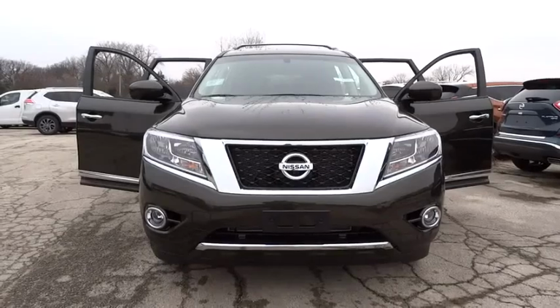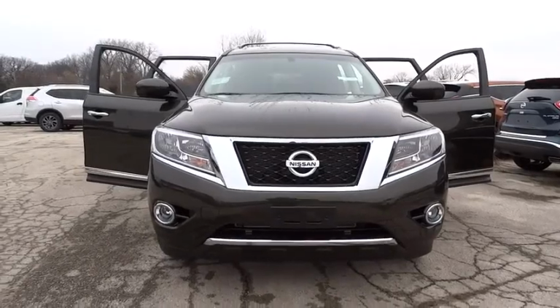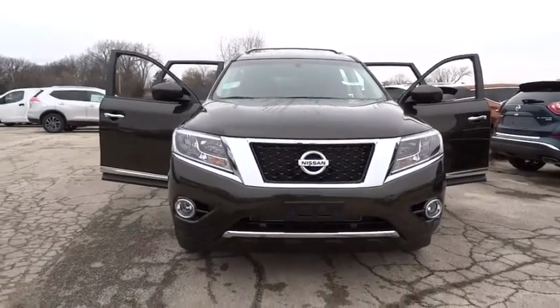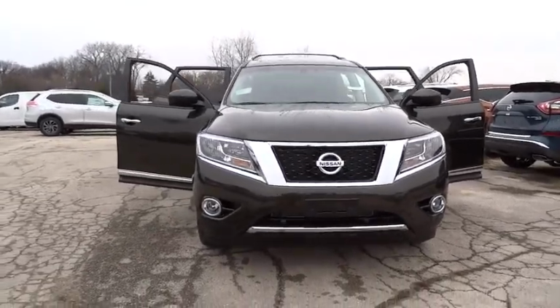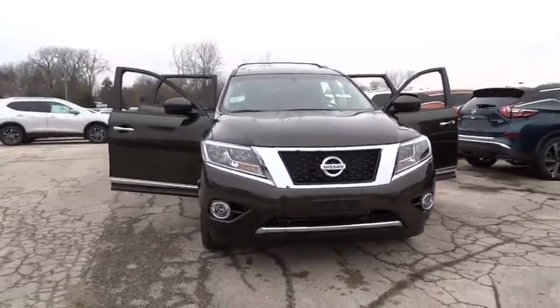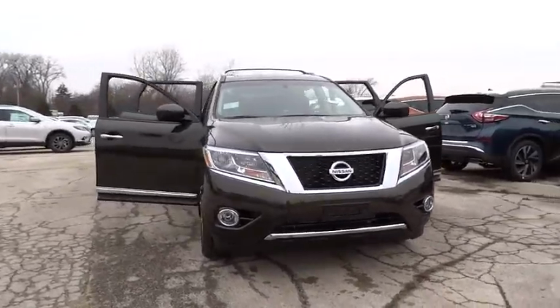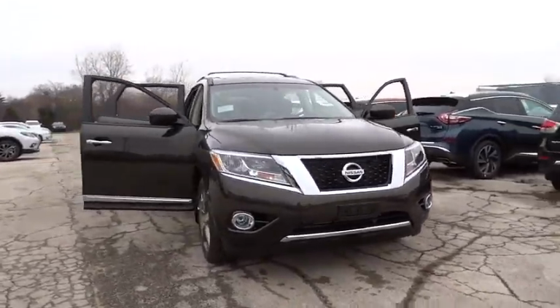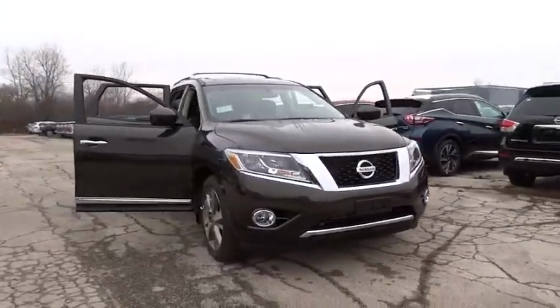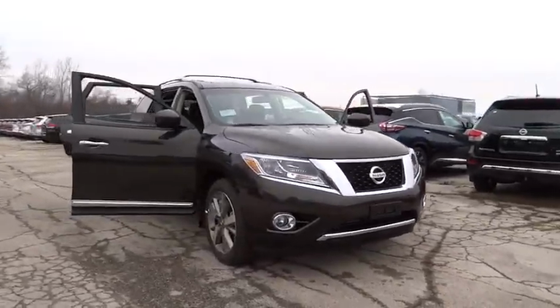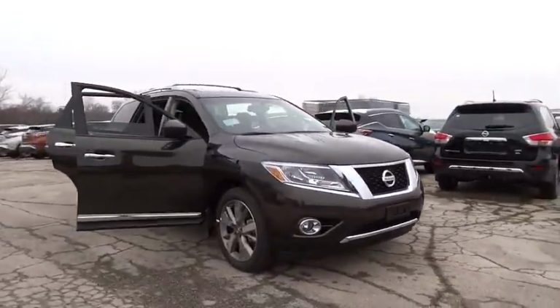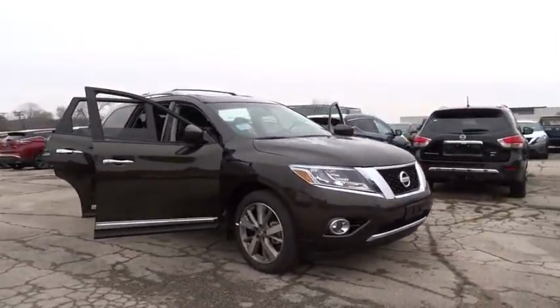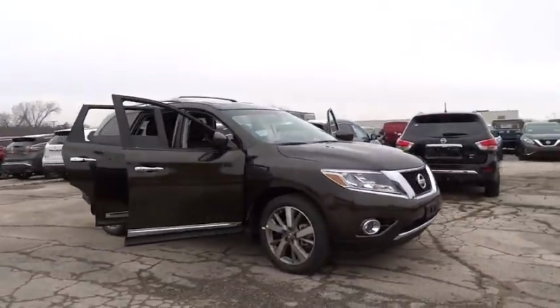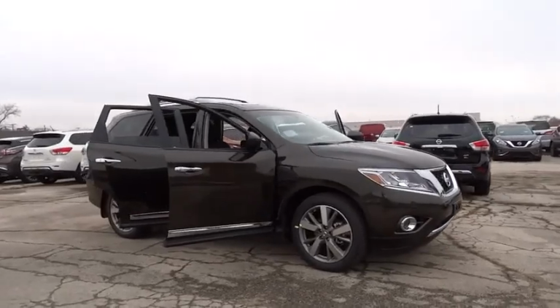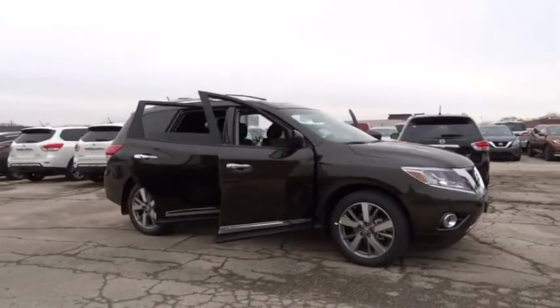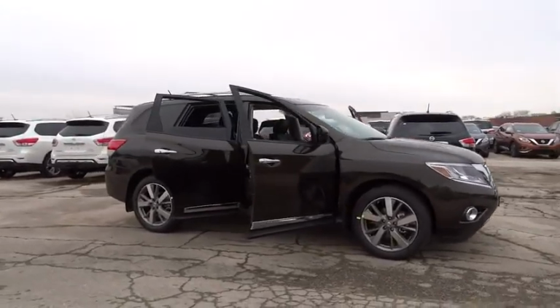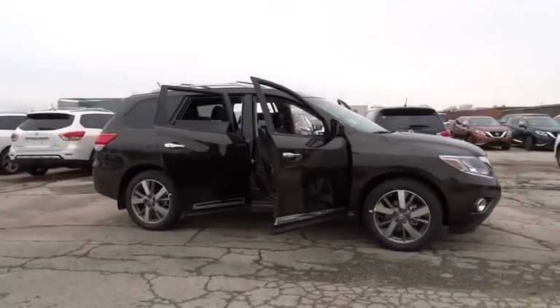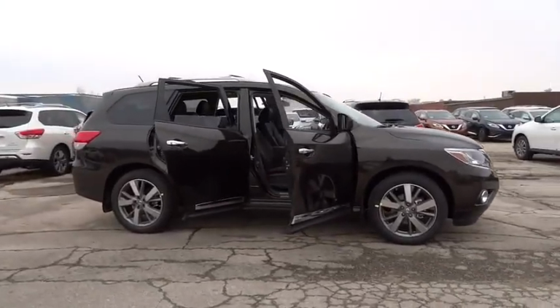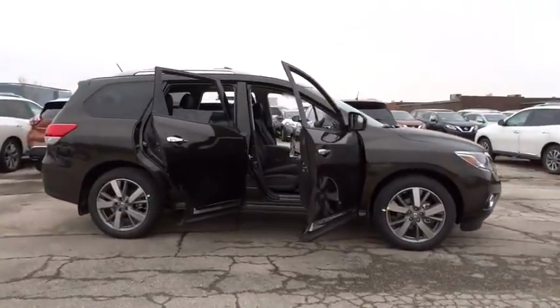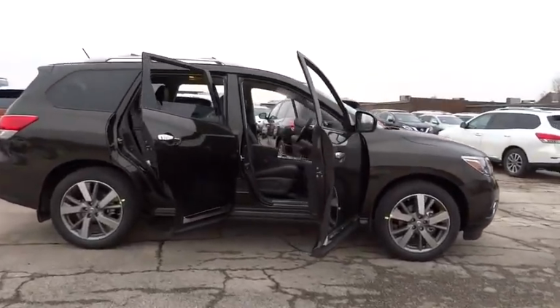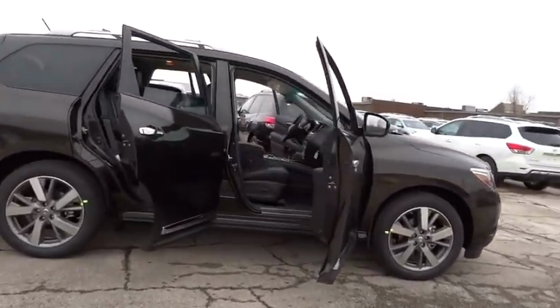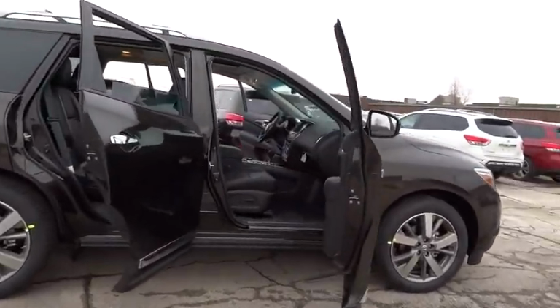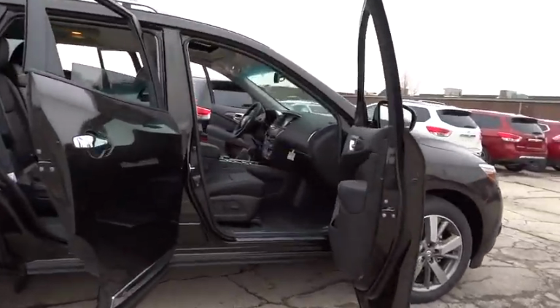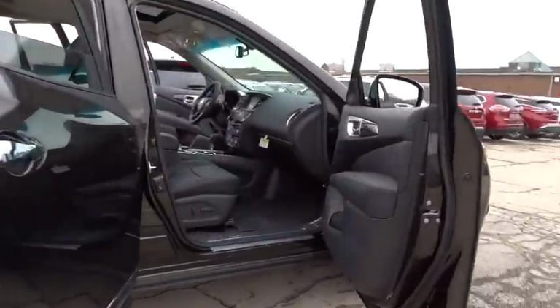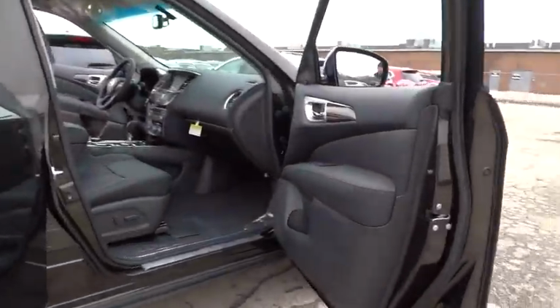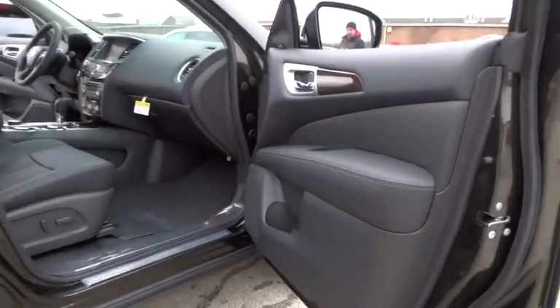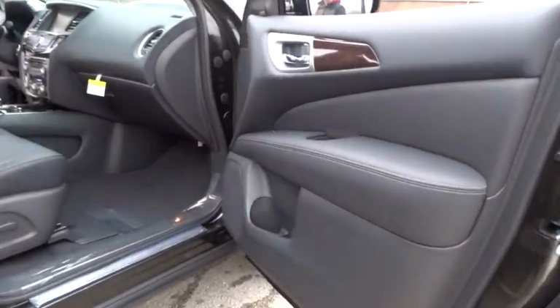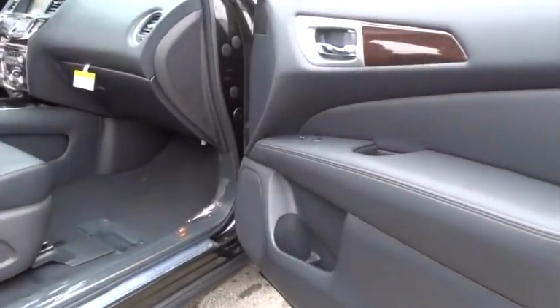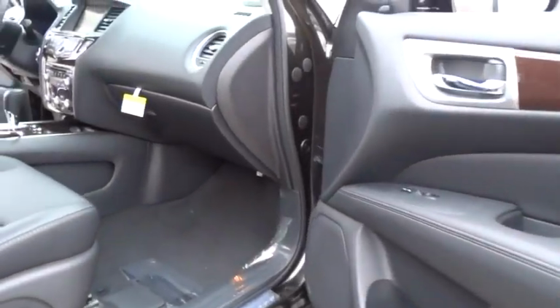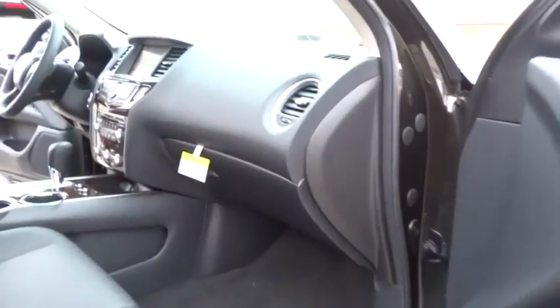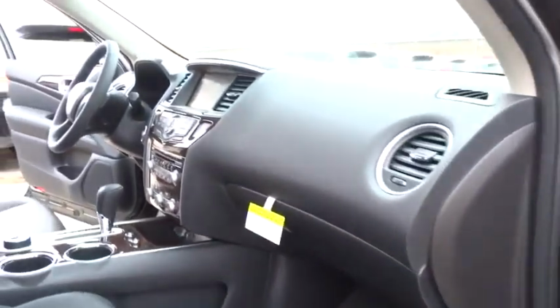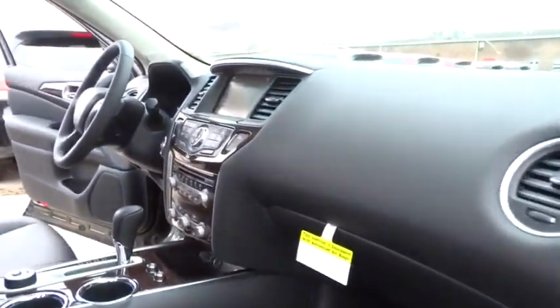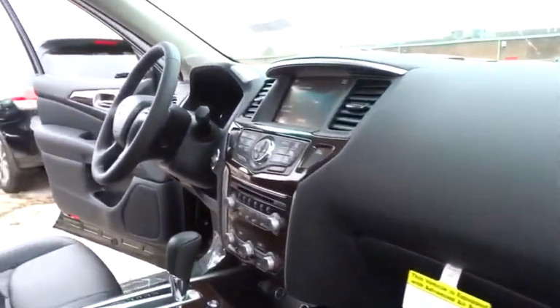2016 Pathfinder. The Pathfinder has a premium interior with three rows of seating for up to seven passengers, as well as versatile seating and cargo configurations. This SUV appeals to both truck lovers and car lovers.